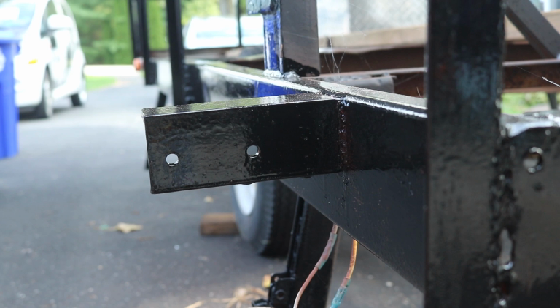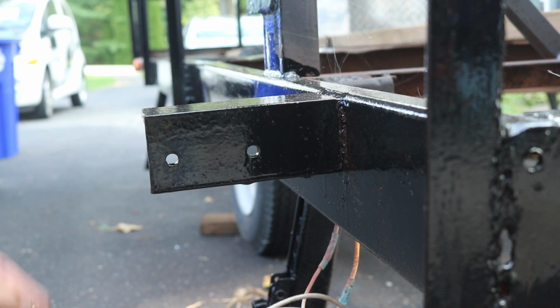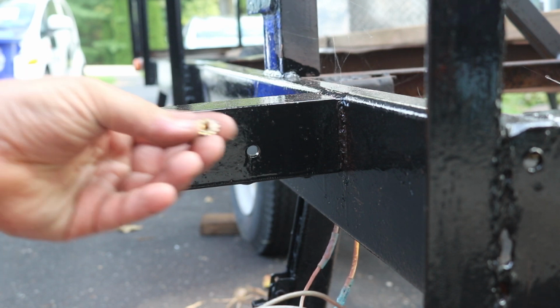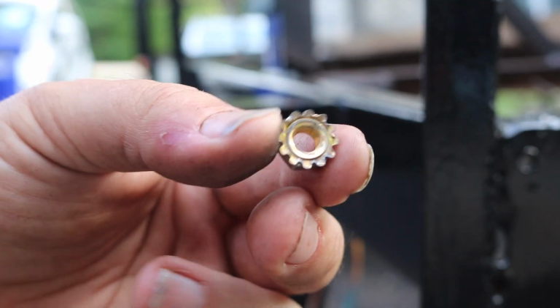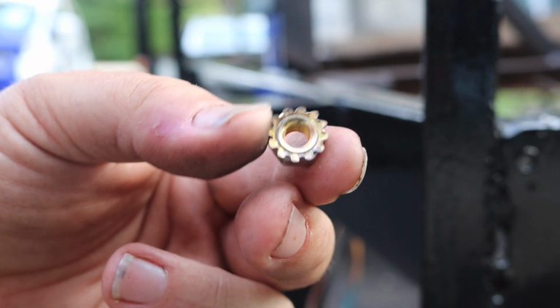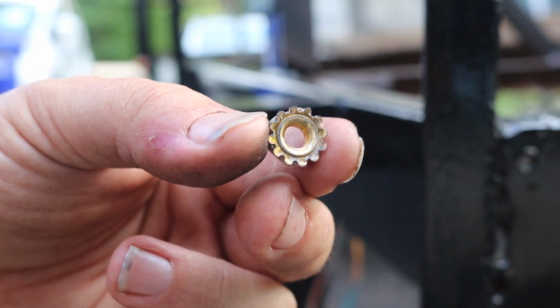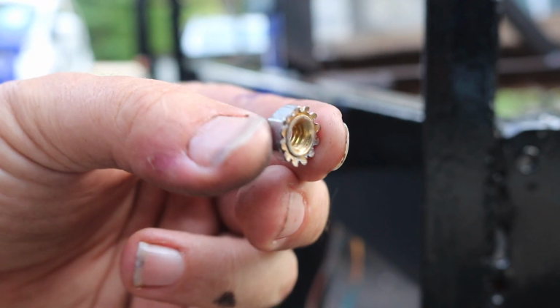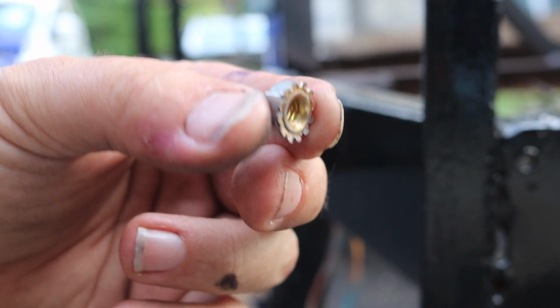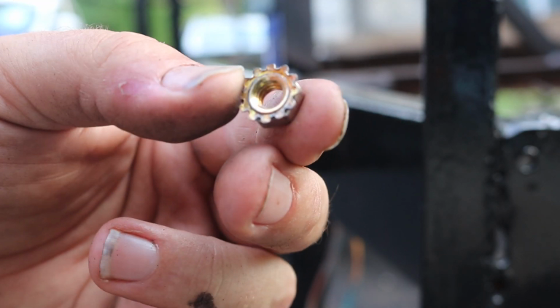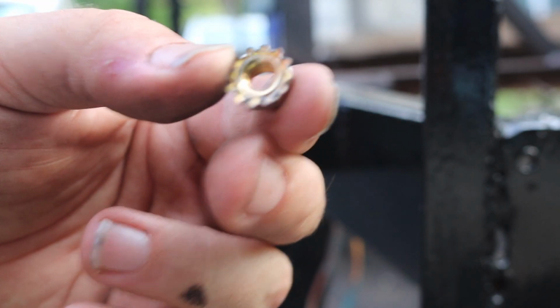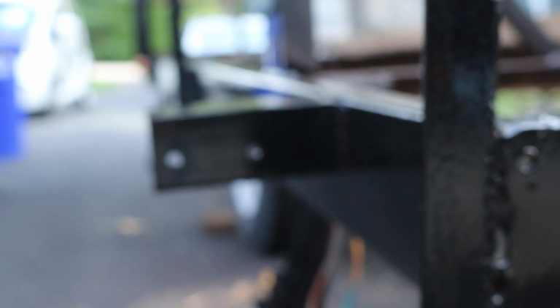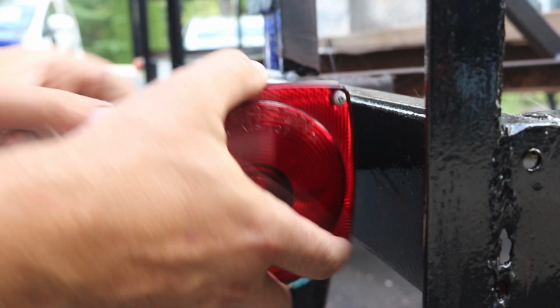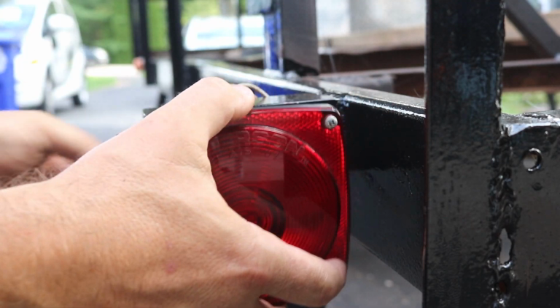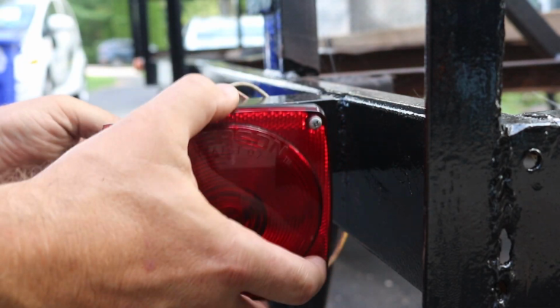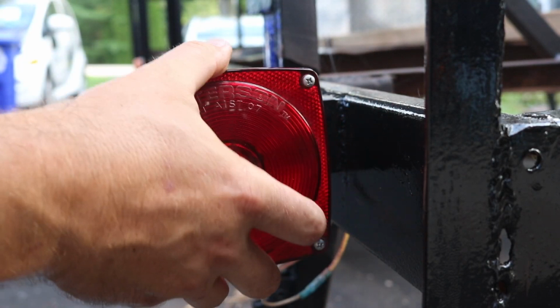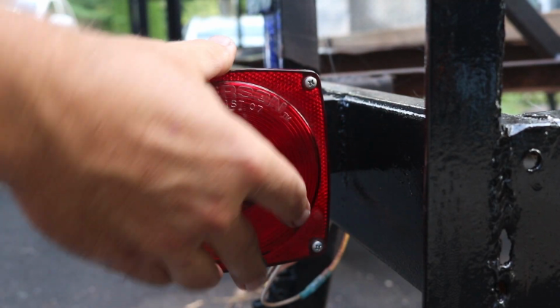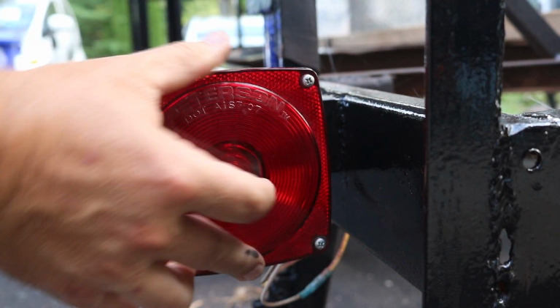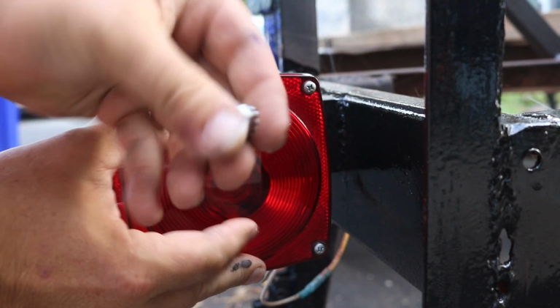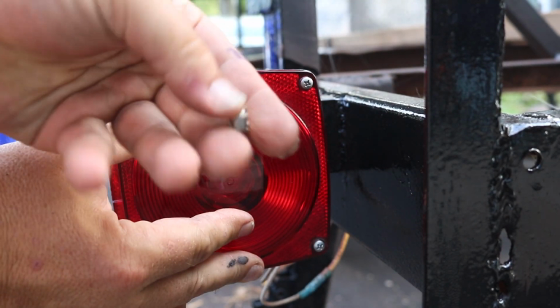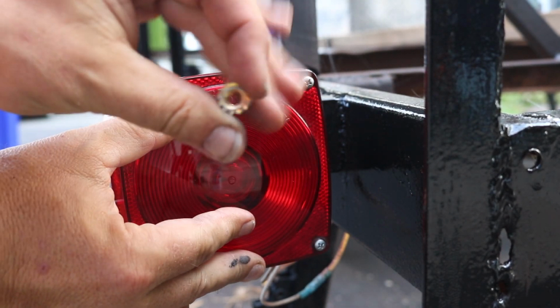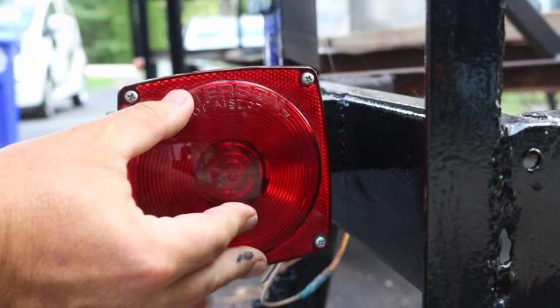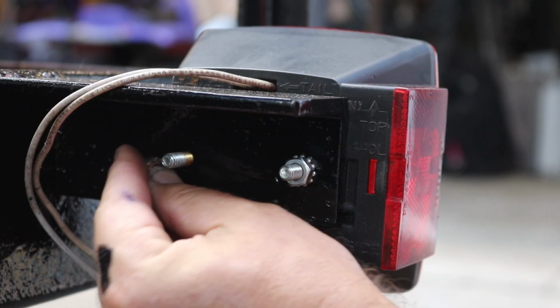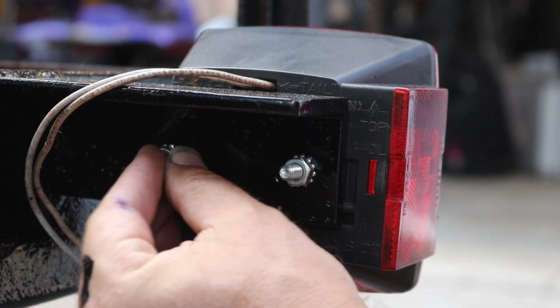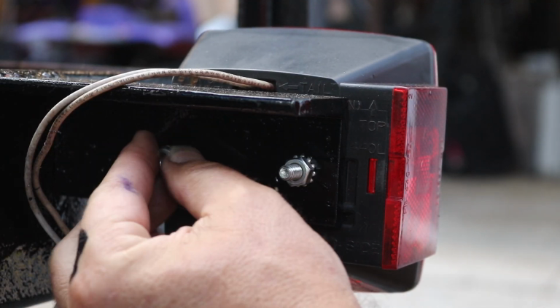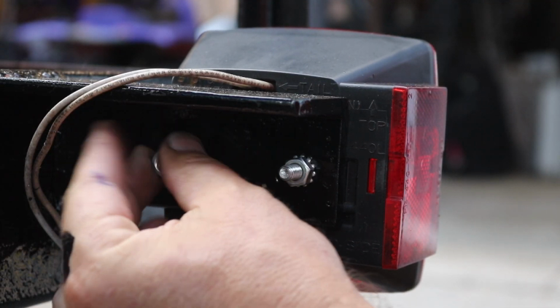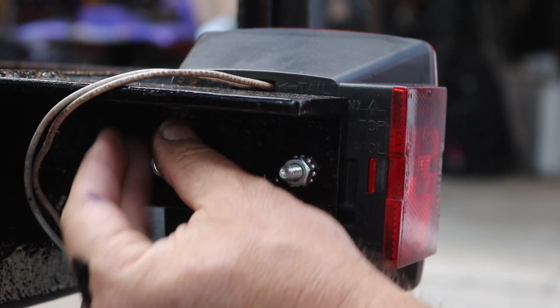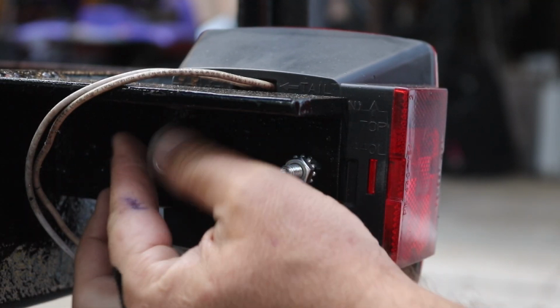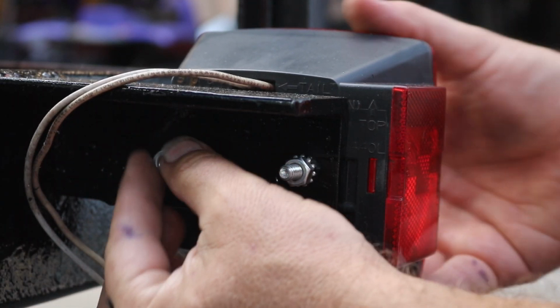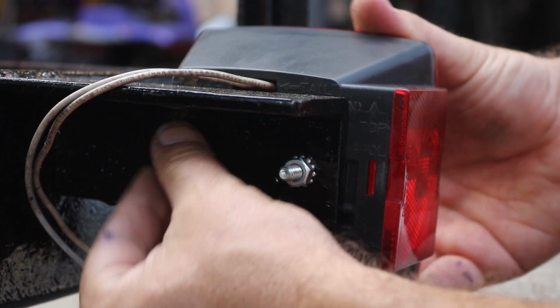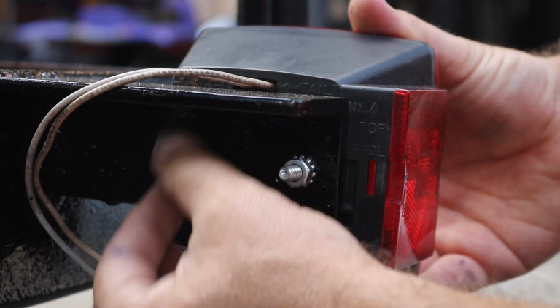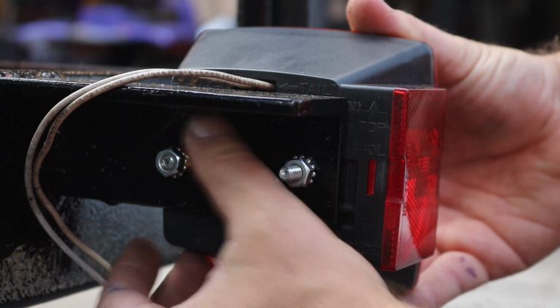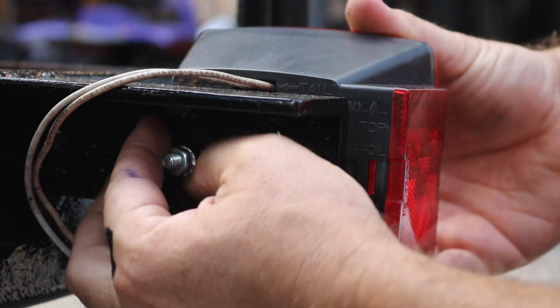Usually these come with something like these star washers right here, and by putting the nut on and tightening it down, that star washer bites right through paint or anything else that would resist the electrical connection. So I put these on, tighten those down, and that way the lights will work.